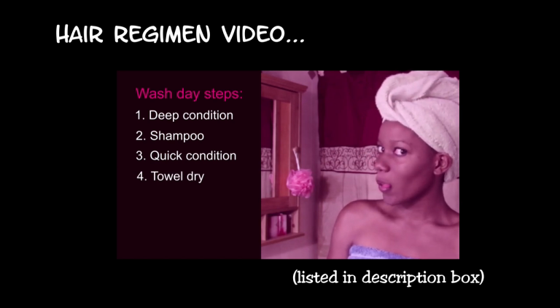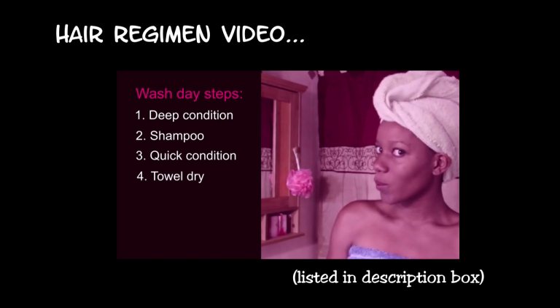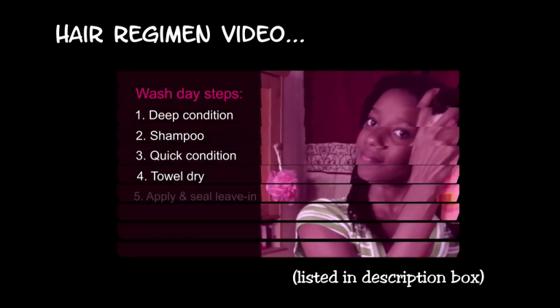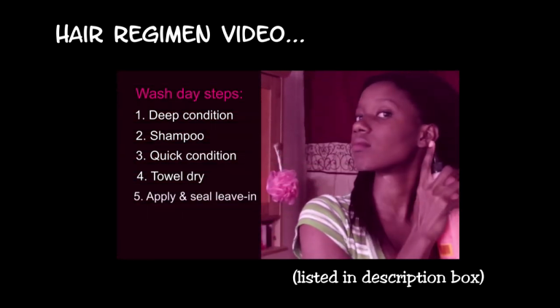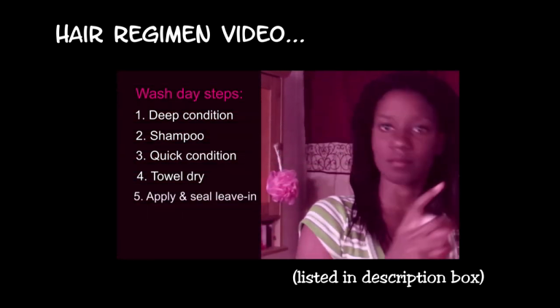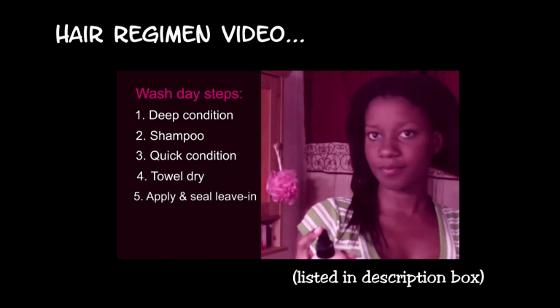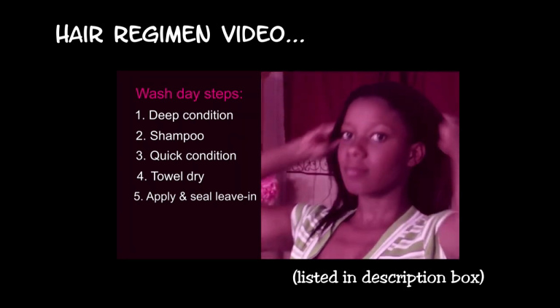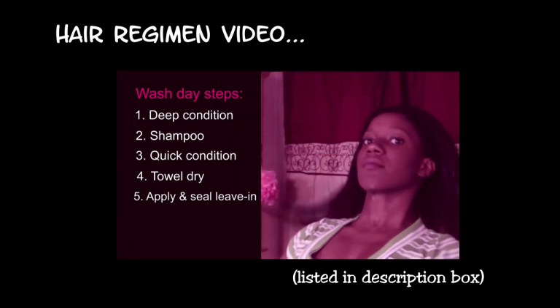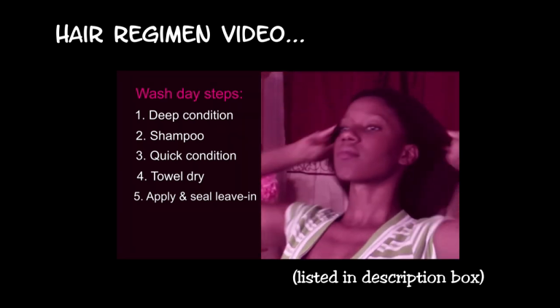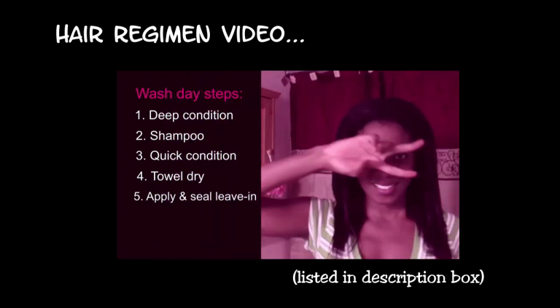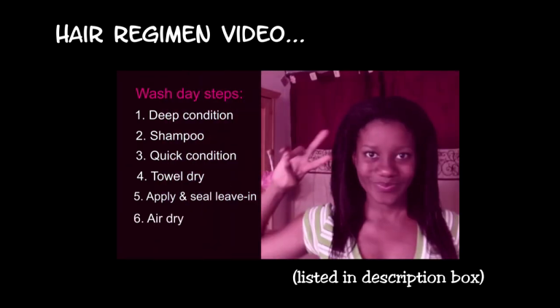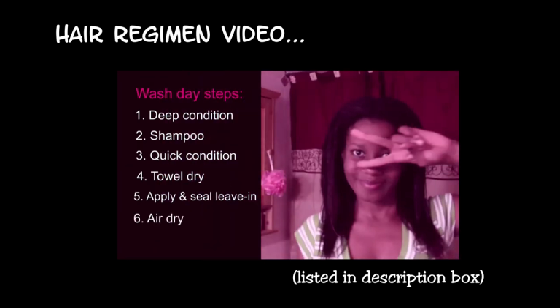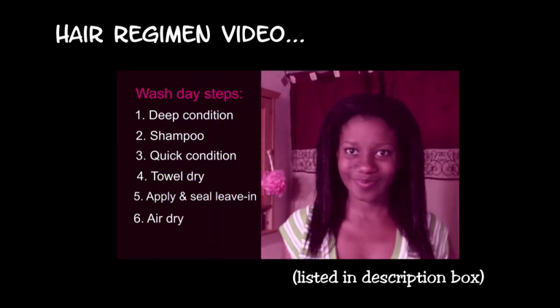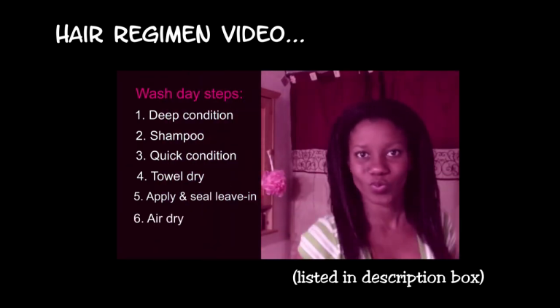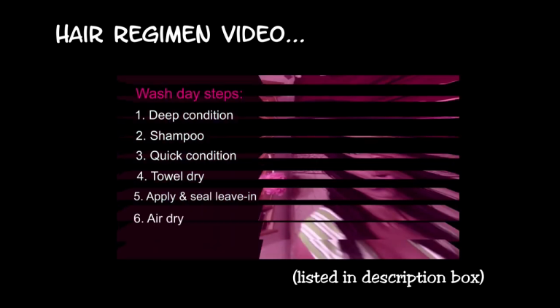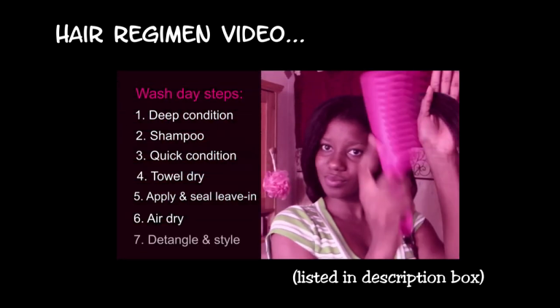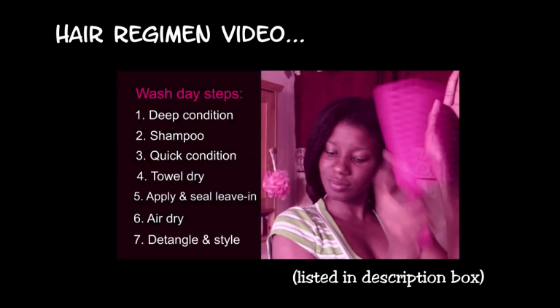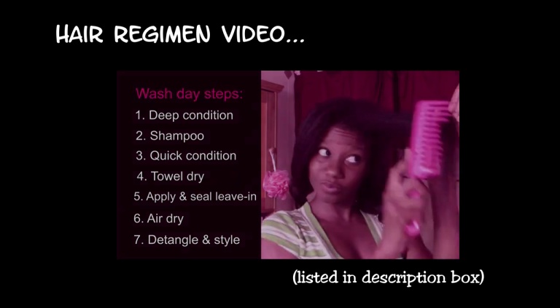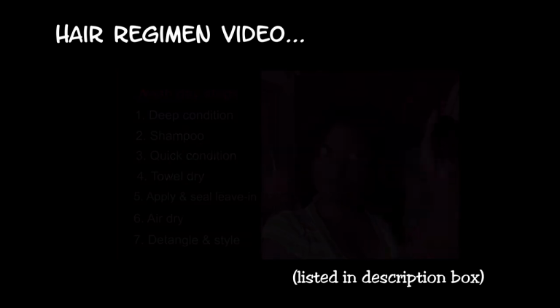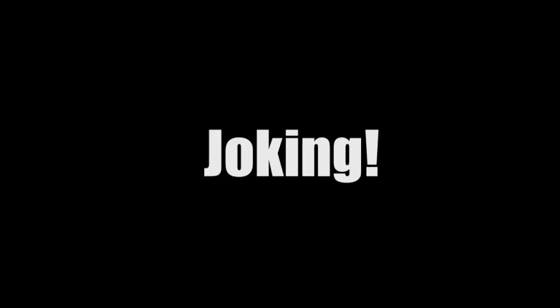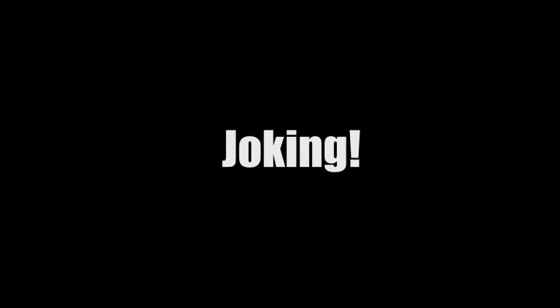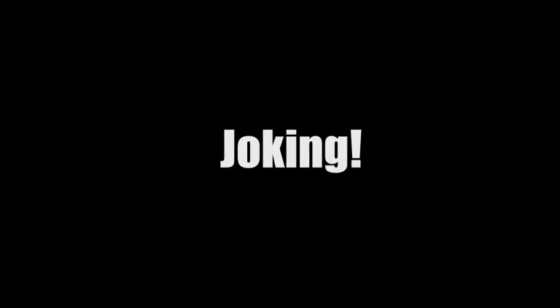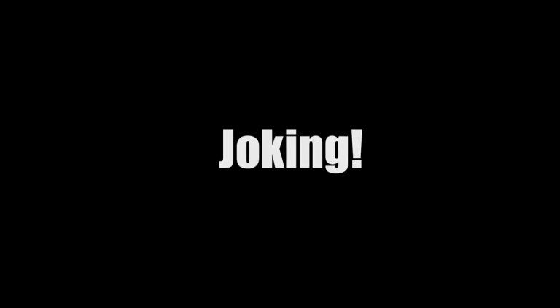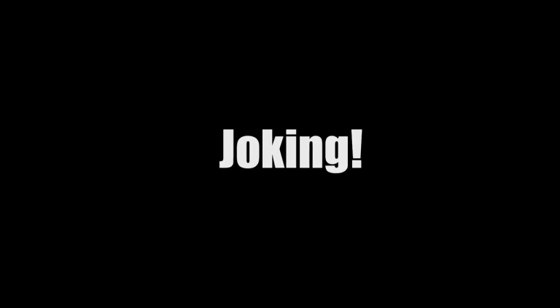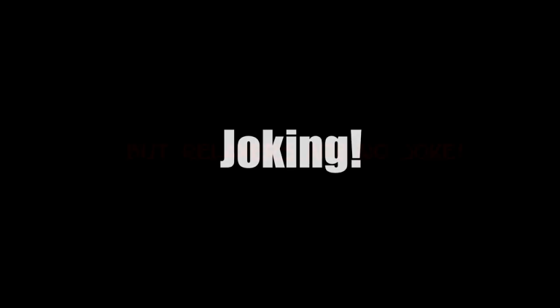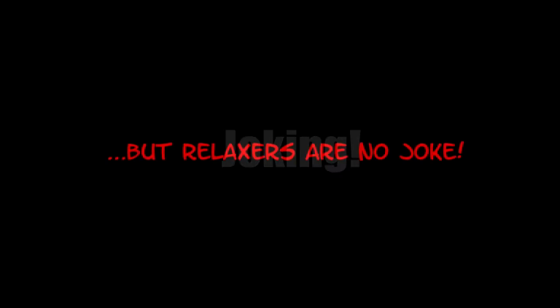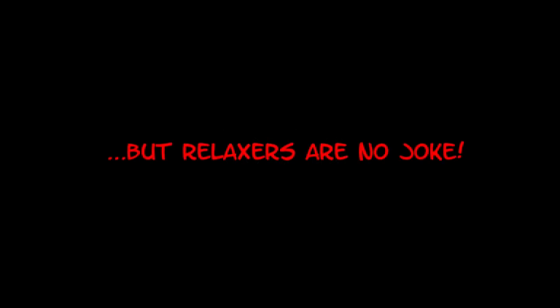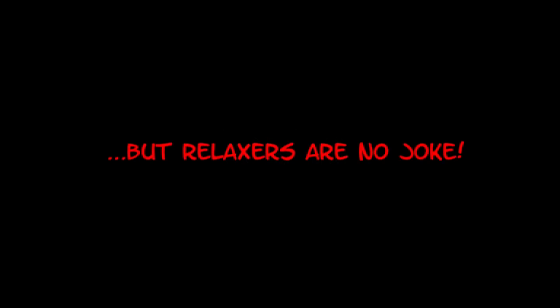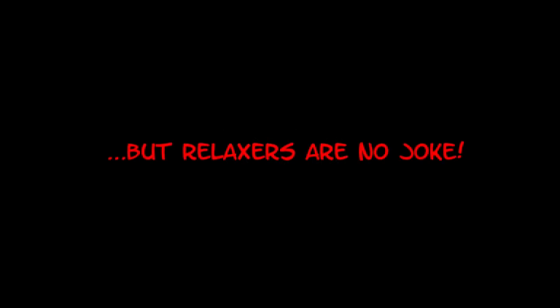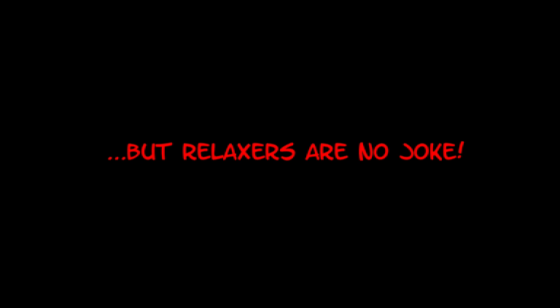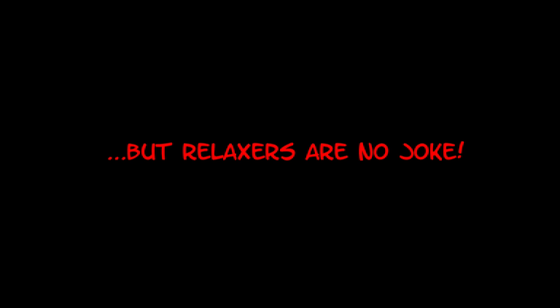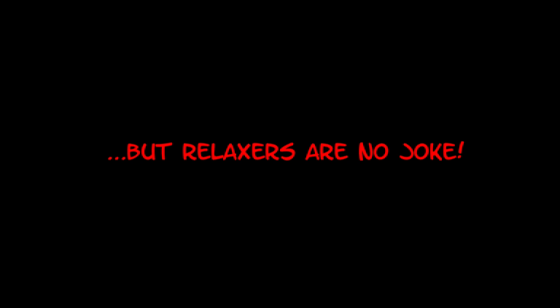I also do a heavy protein treatment to get my hair nice and strong for the relaxer. I do do a heavy protein treatment.